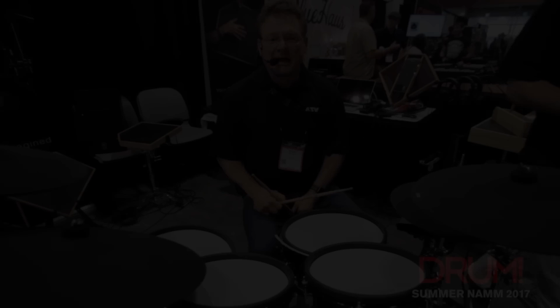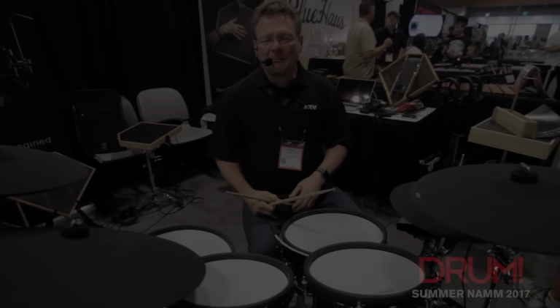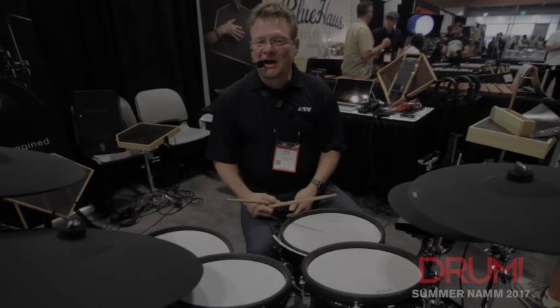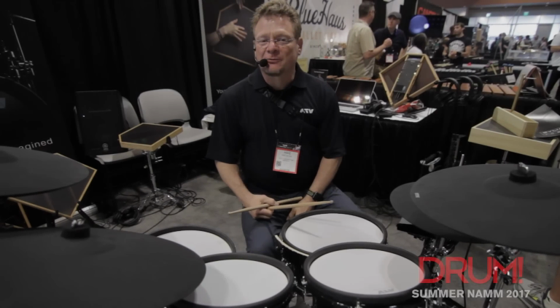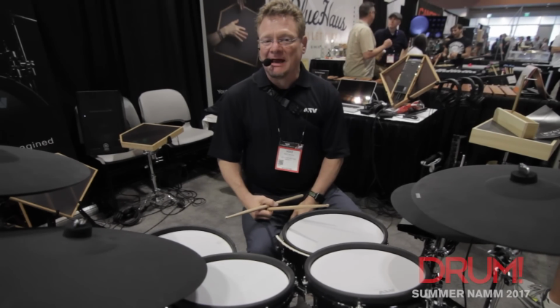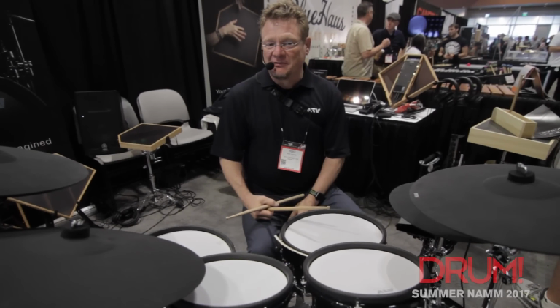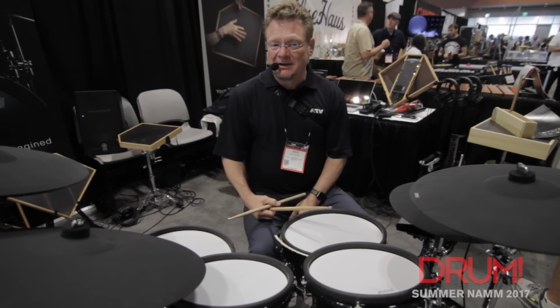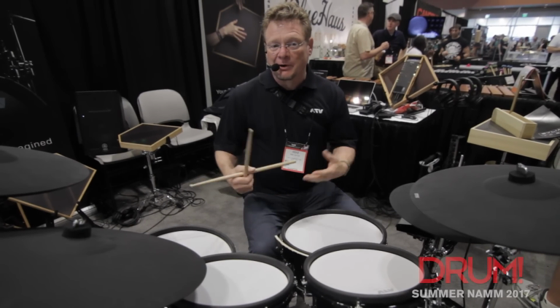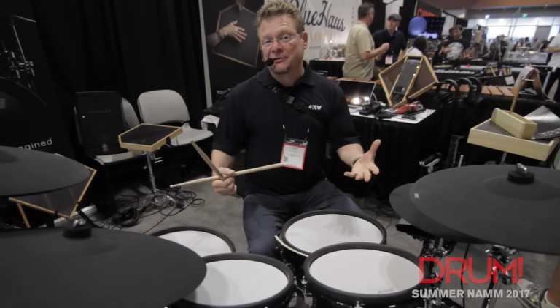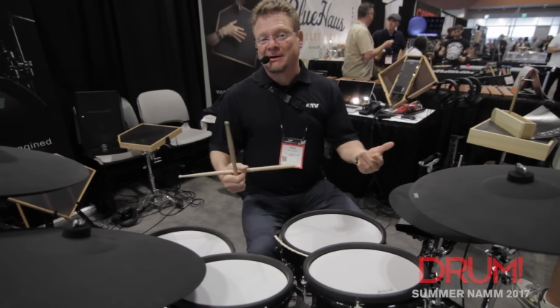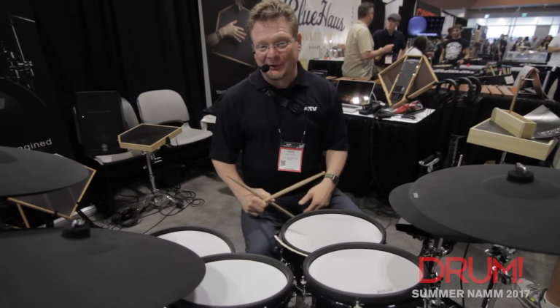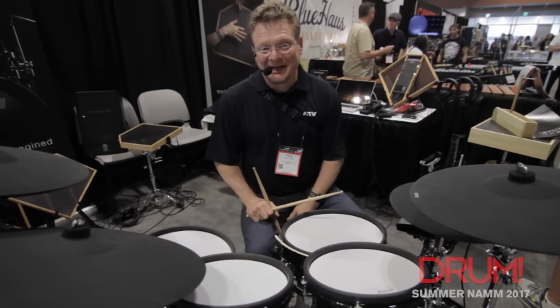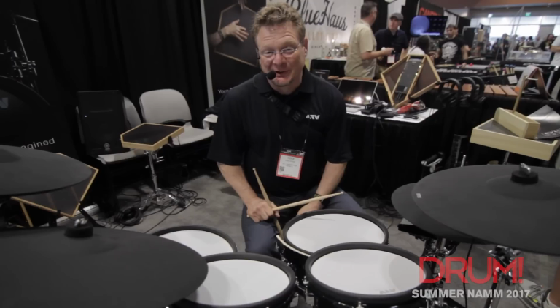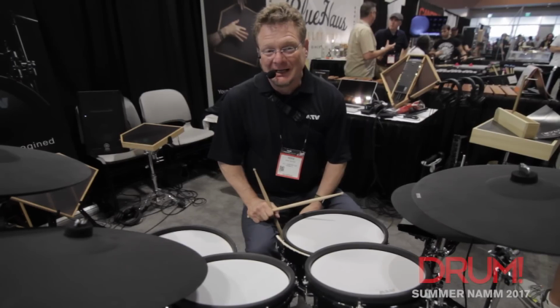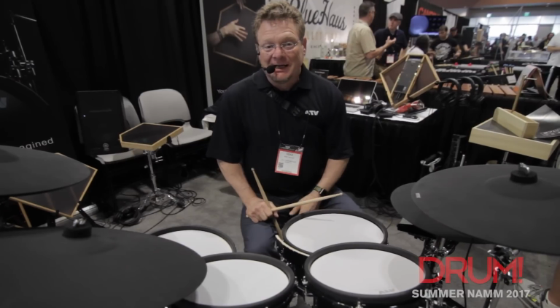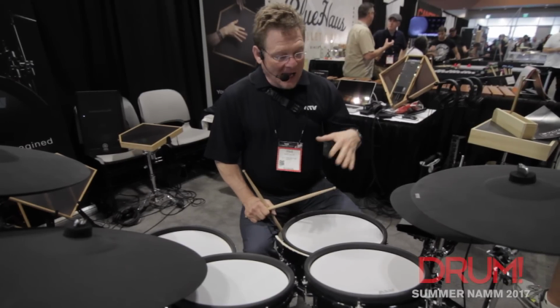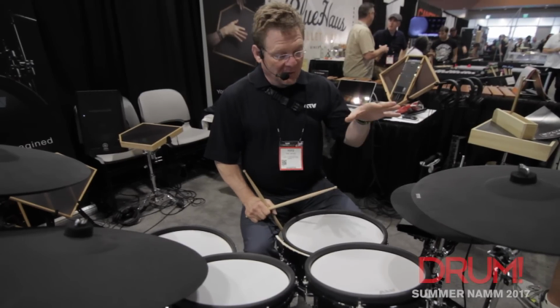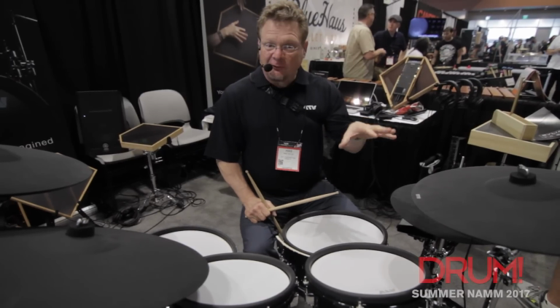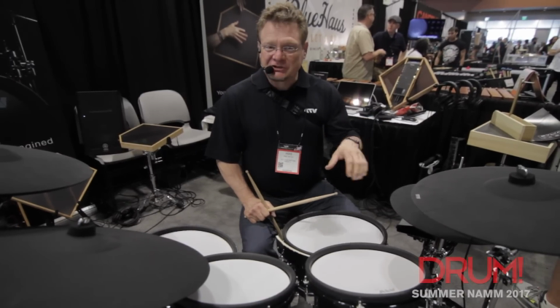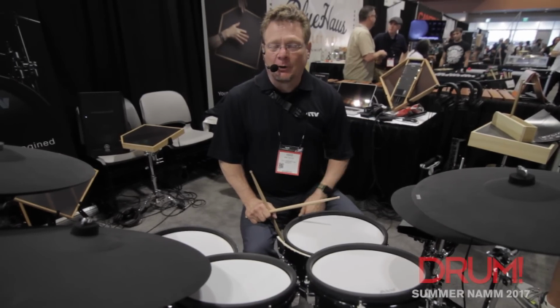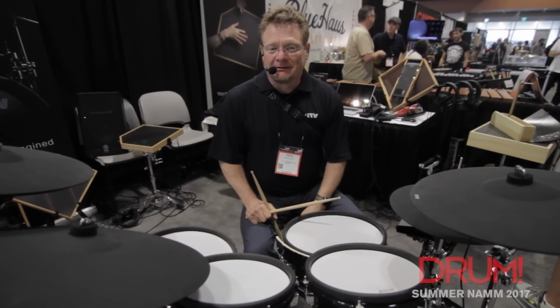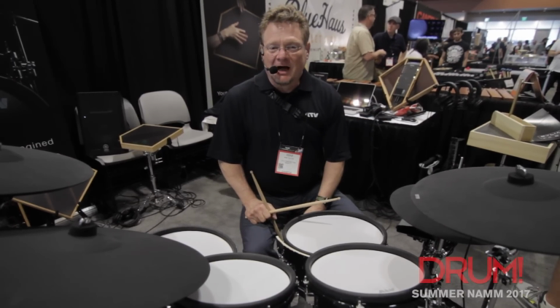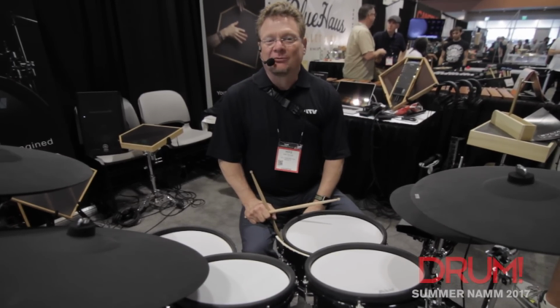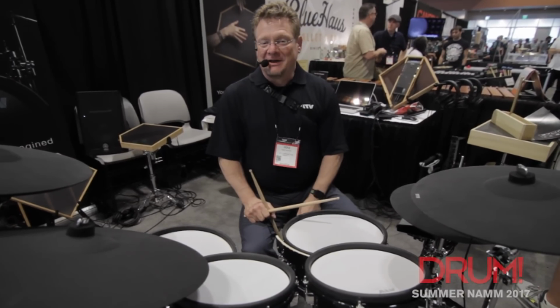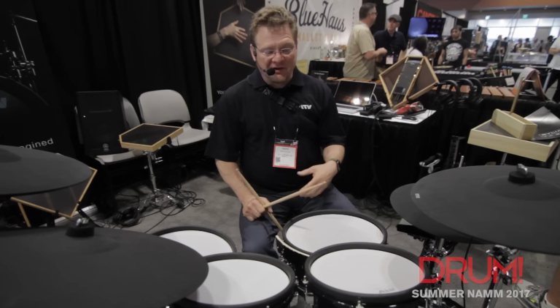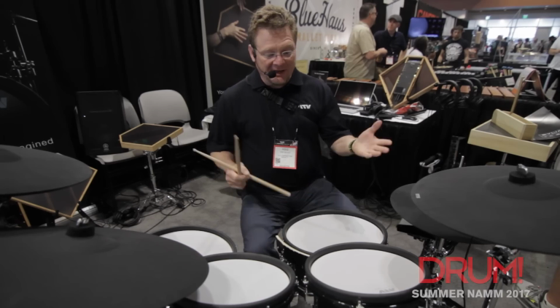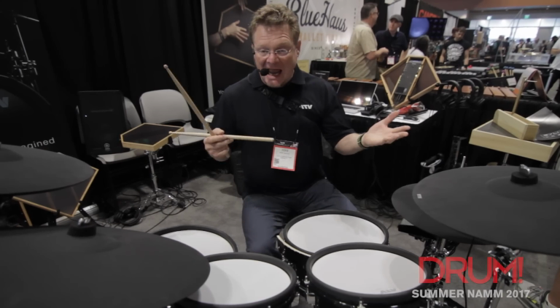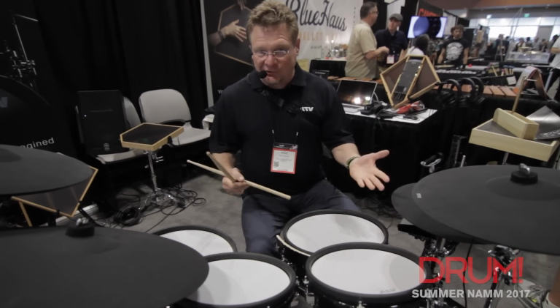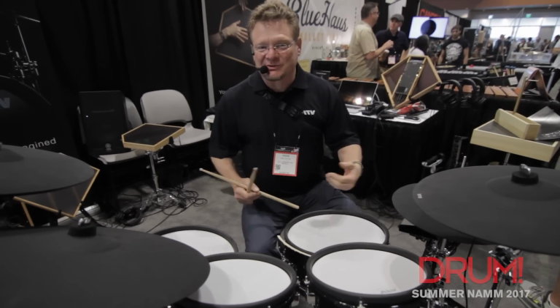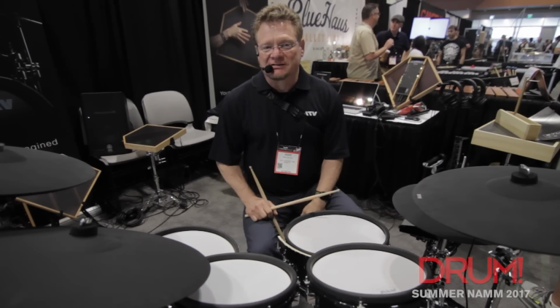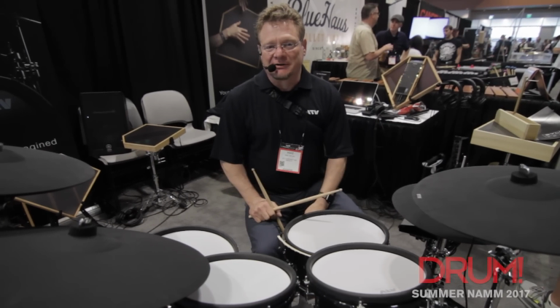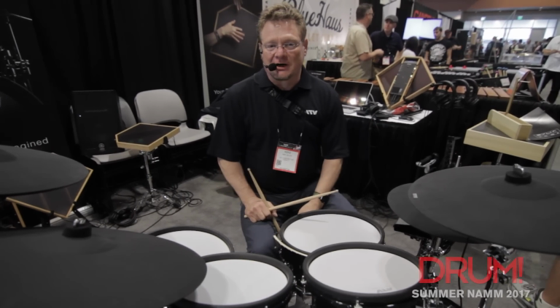Hi, I'm Mike Snyder from ATV, and we're here at the NAMM Show in Nashville with the first showing of the ATV A-Drums Artist Series drums.